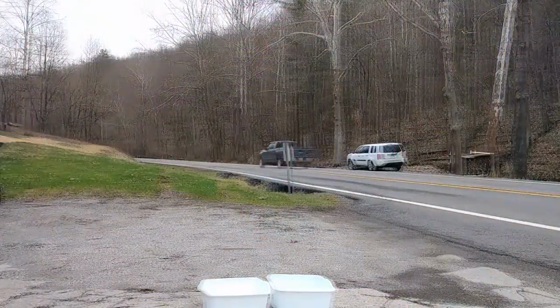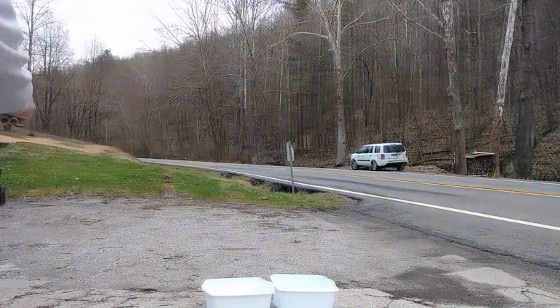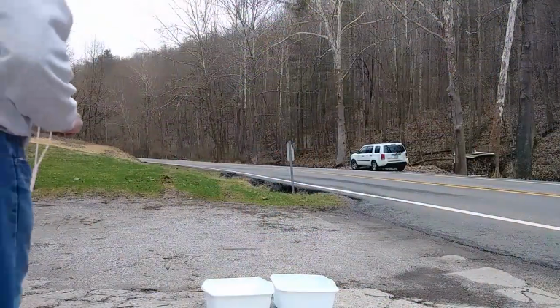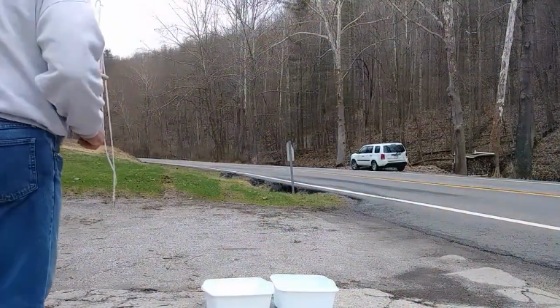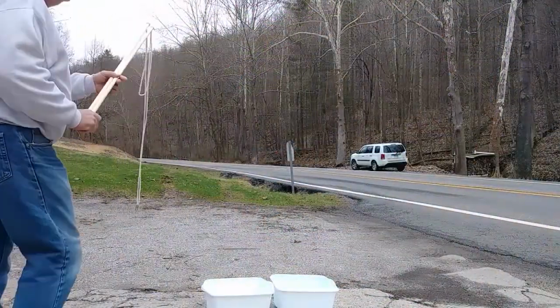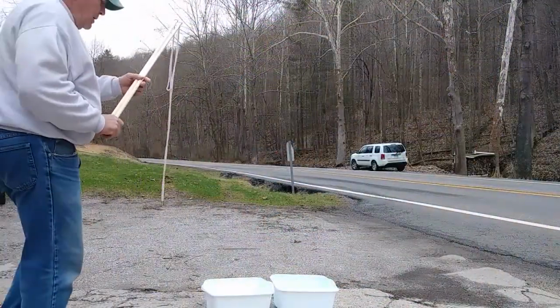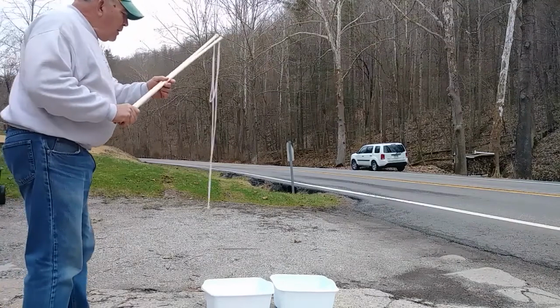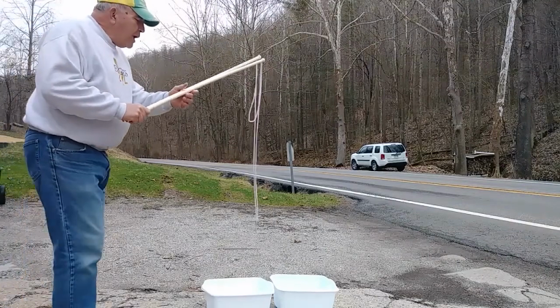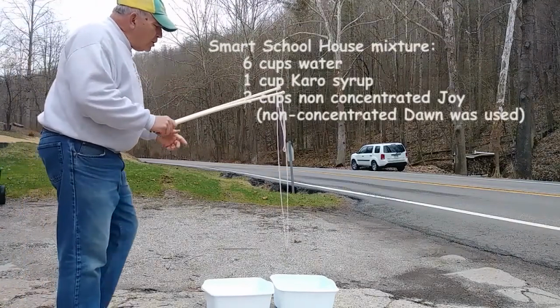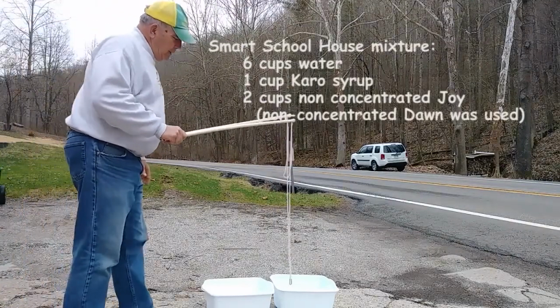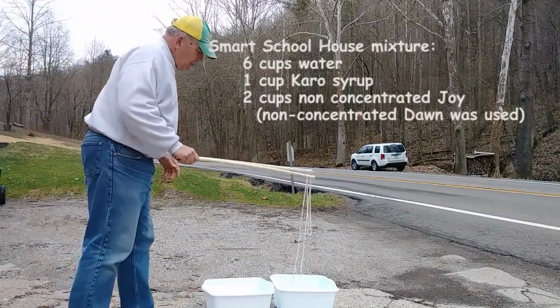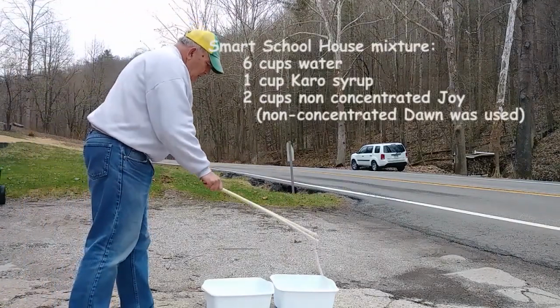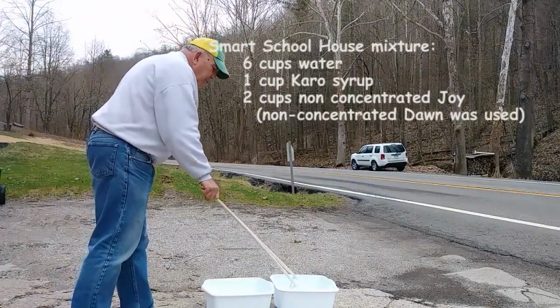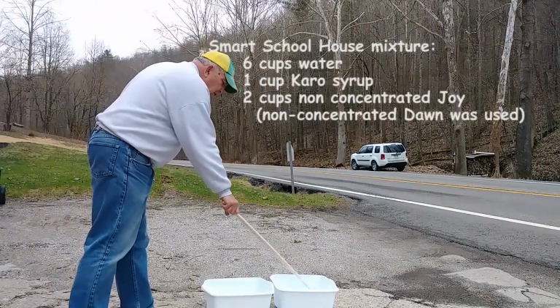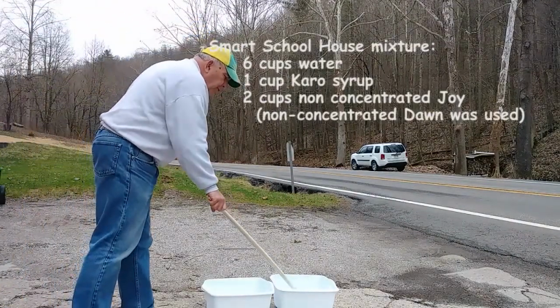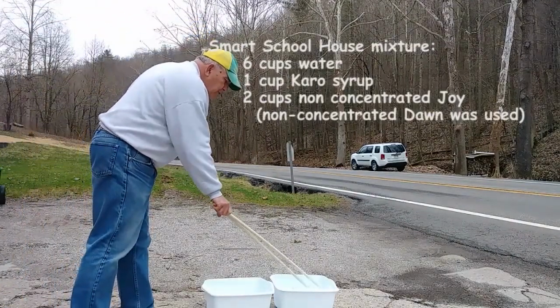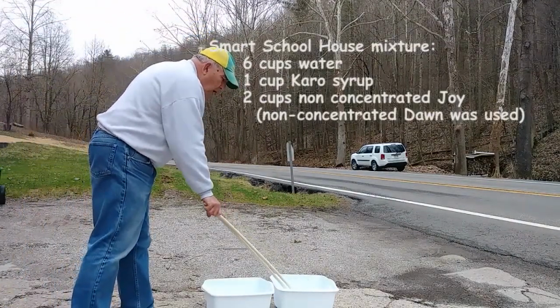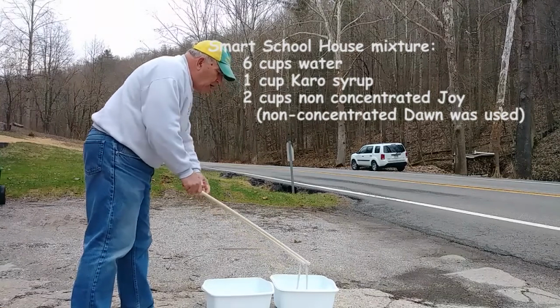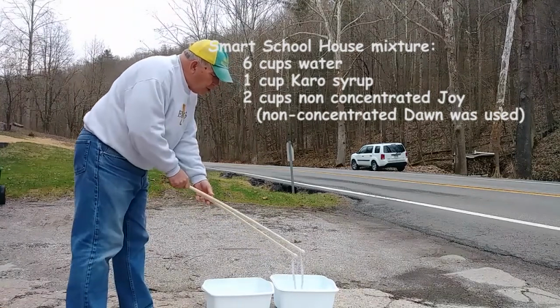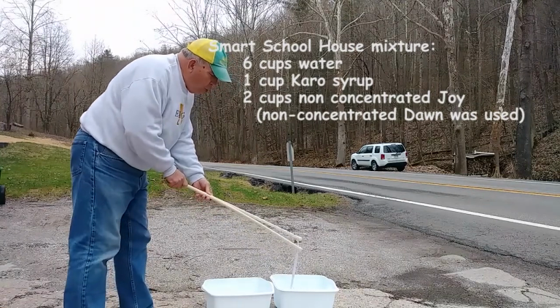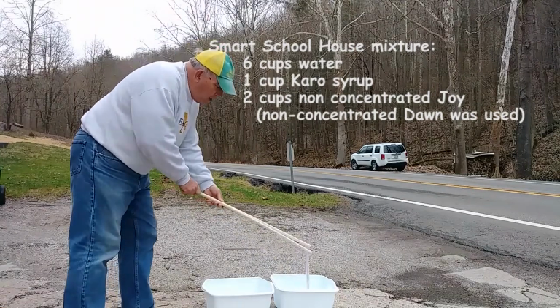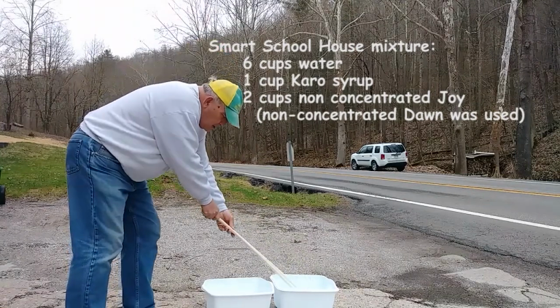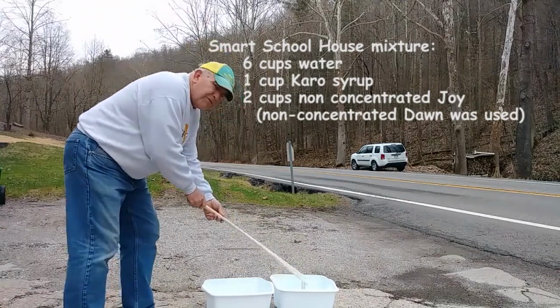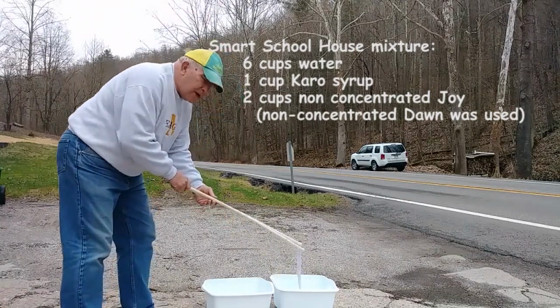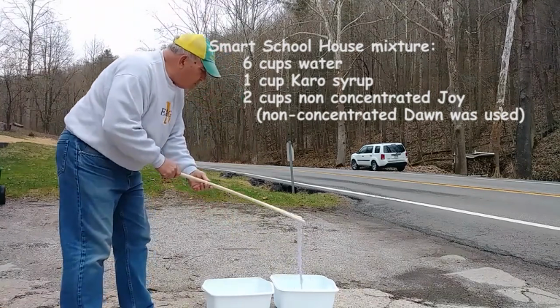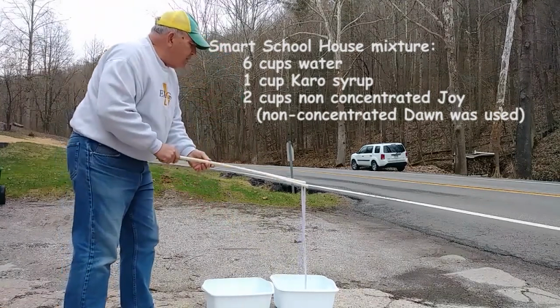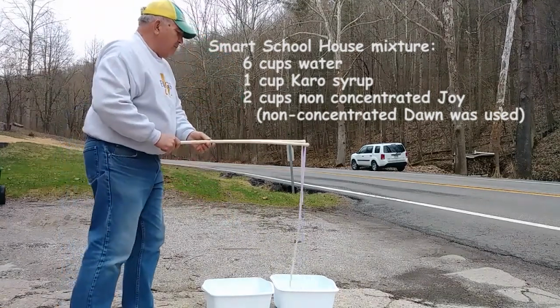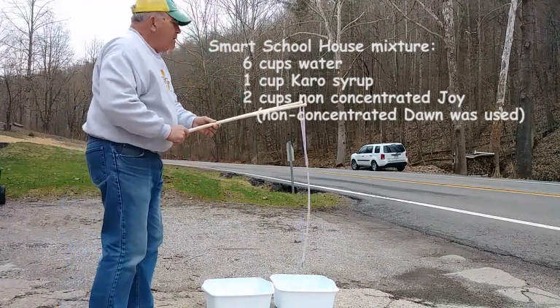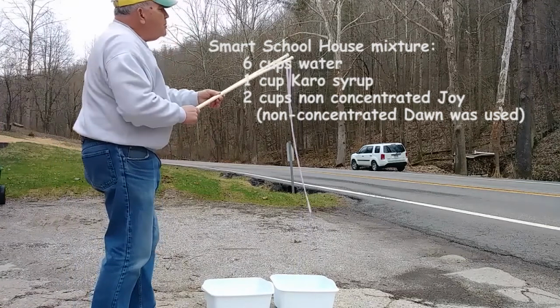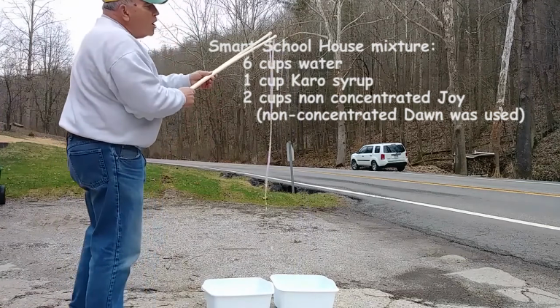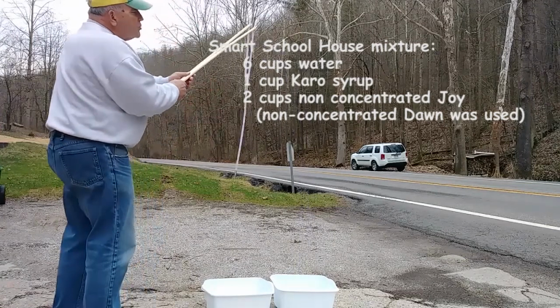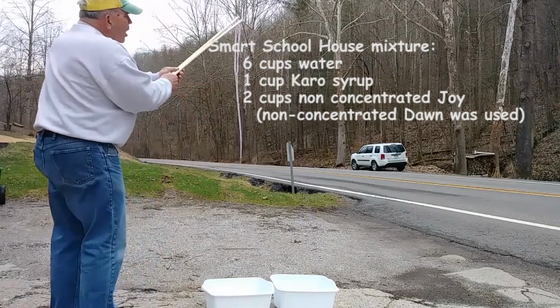Now we're going to try the mixture made with Karo syrup. The recipe called for non-concentrated Joy. I couldn't find that in New Martinsville, so I'm using non-concentrated Dawn.